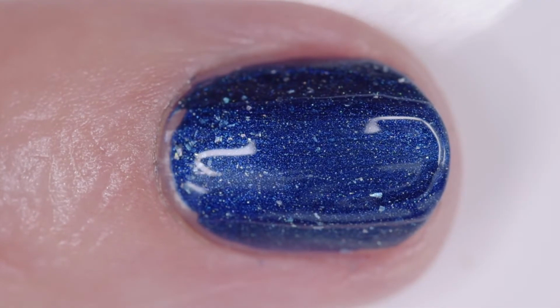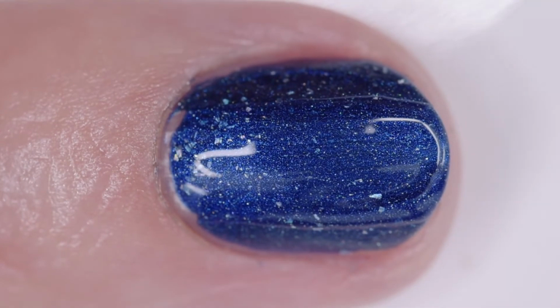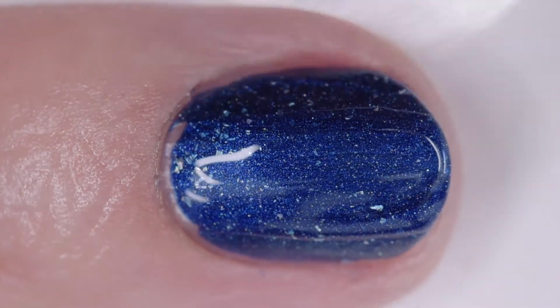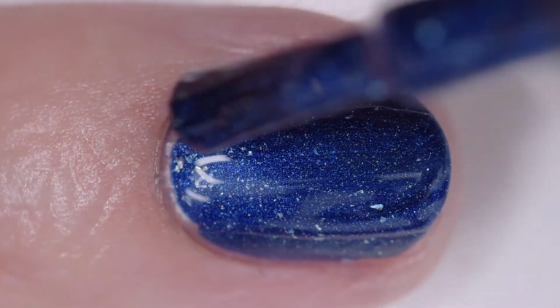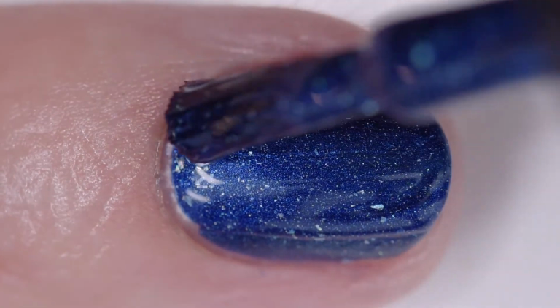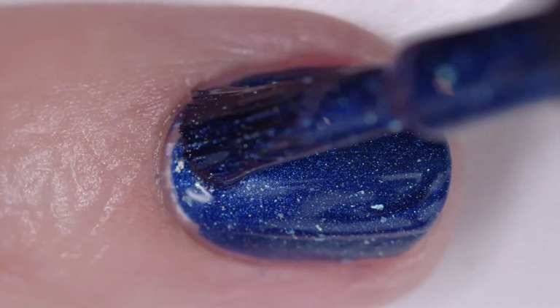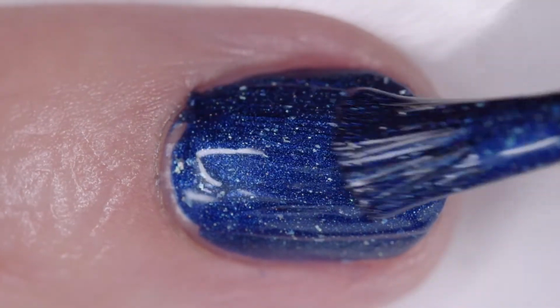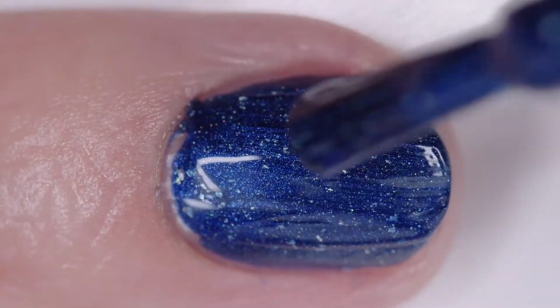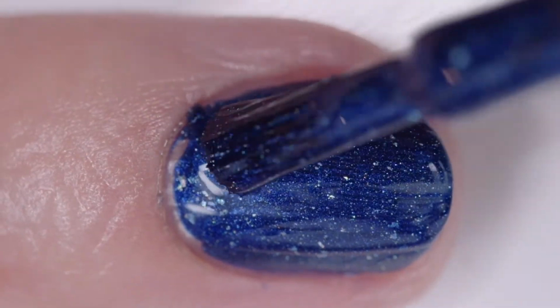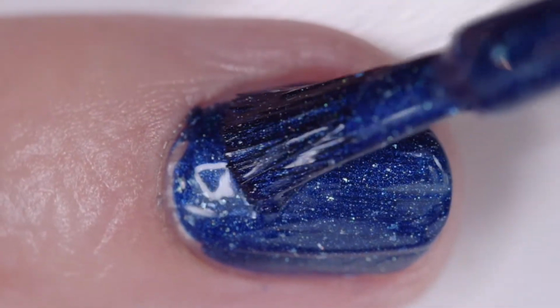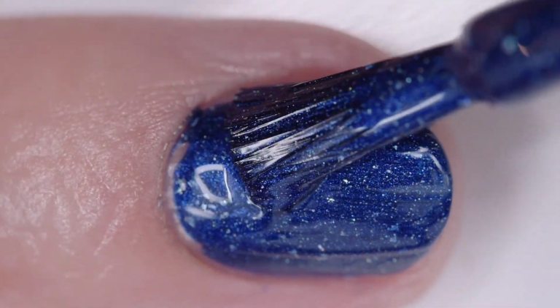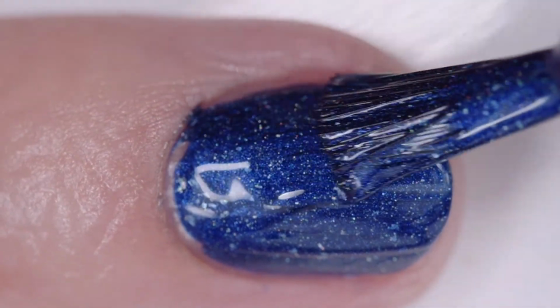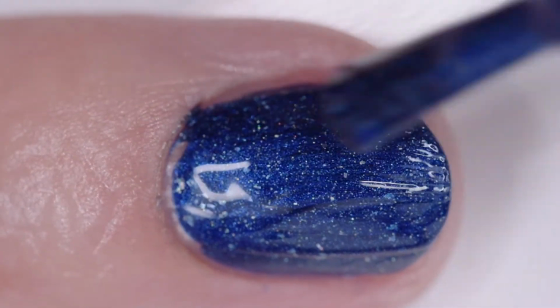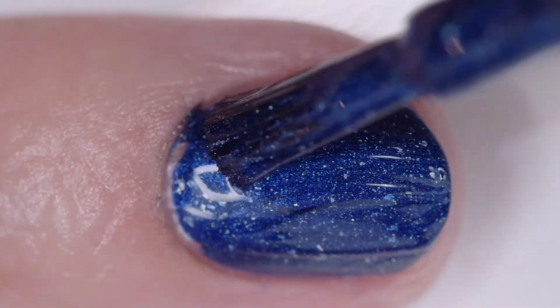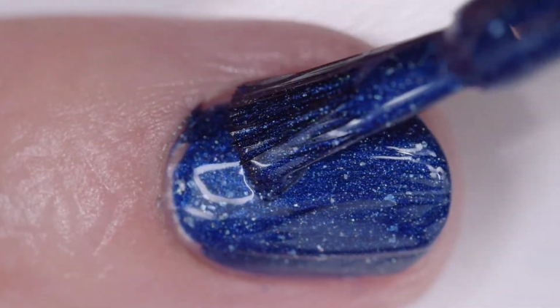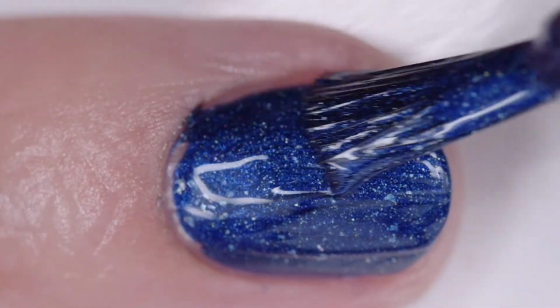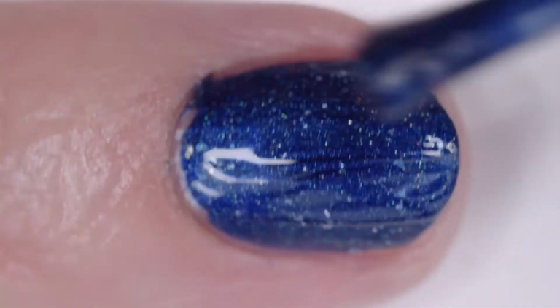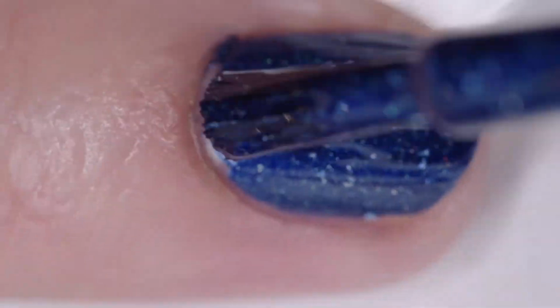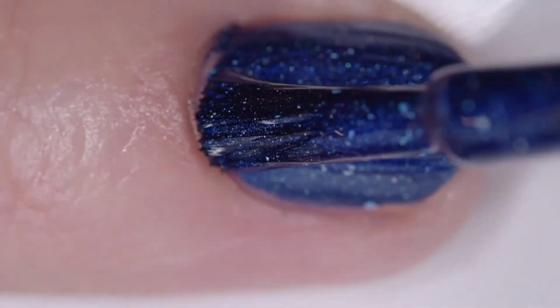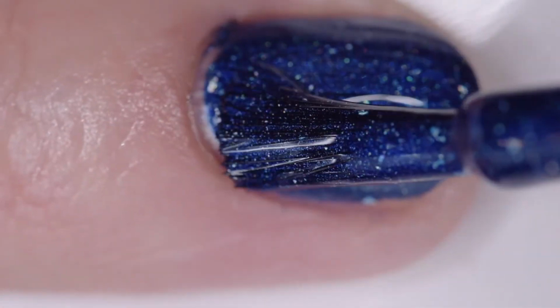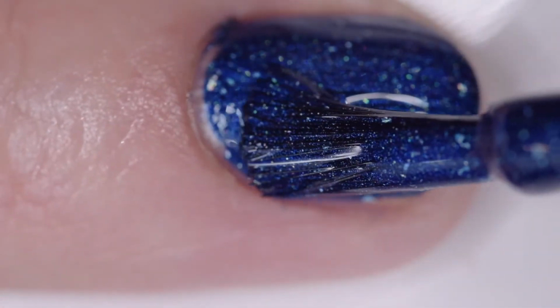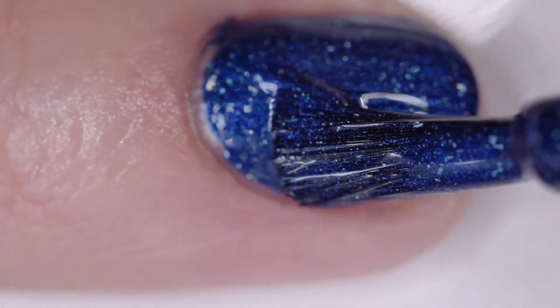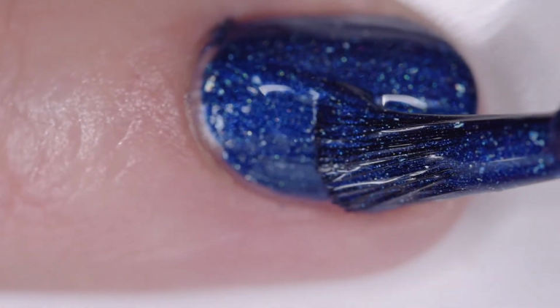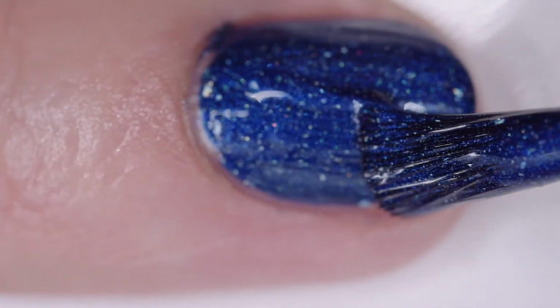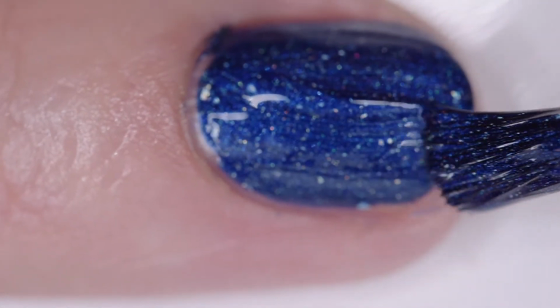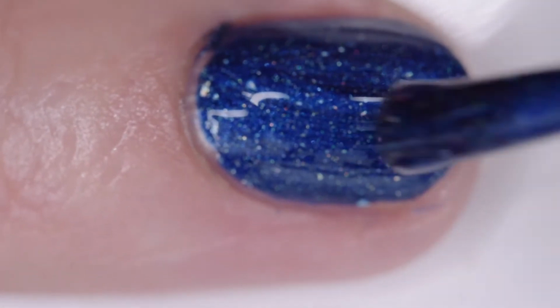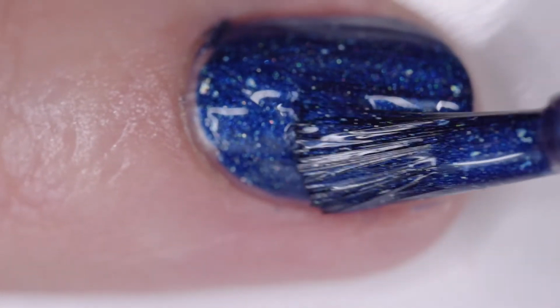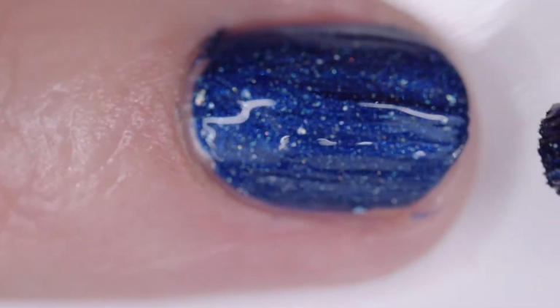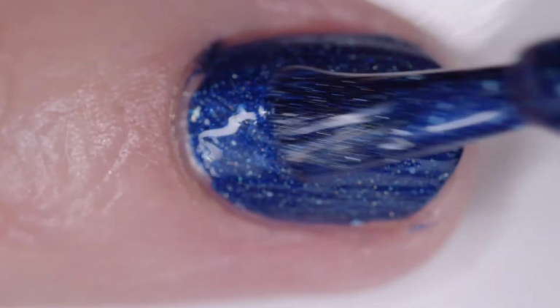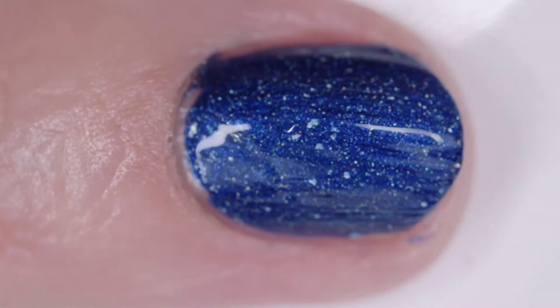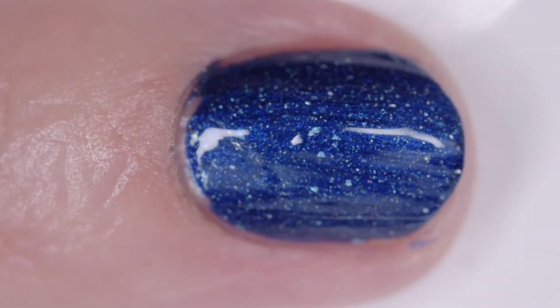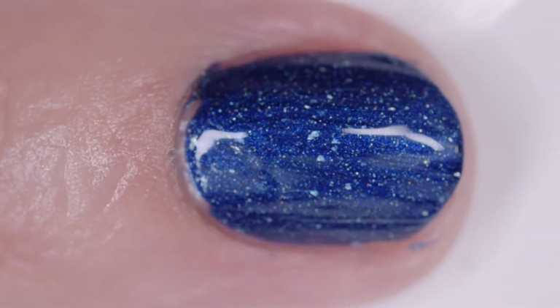I wore it in three thin coats, but one or two will cover. It has a great fast drying formula. It is inspired by the family's vintage toy.